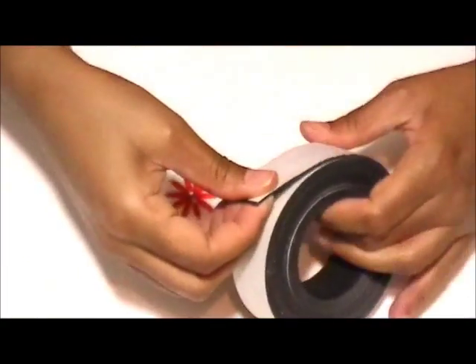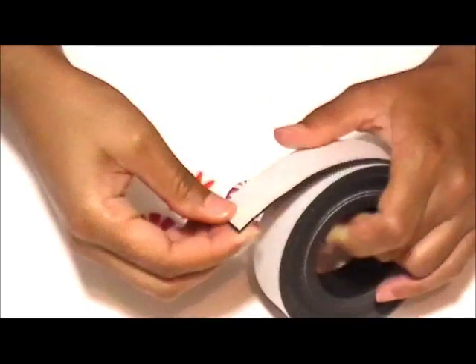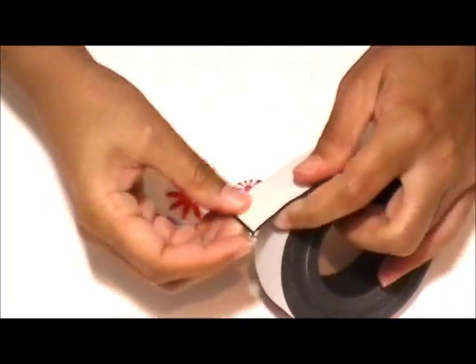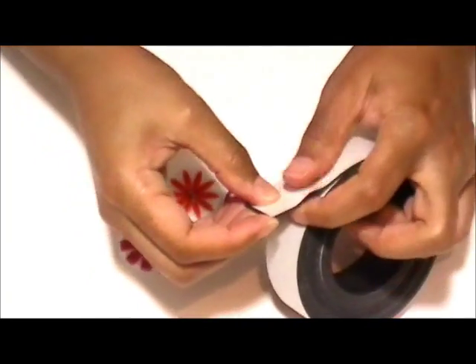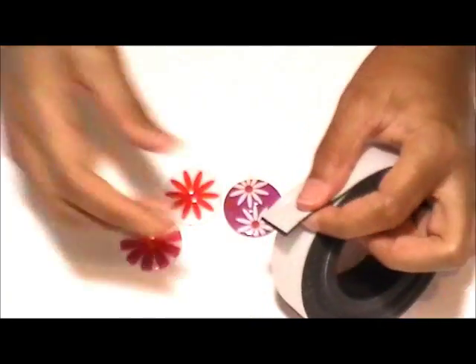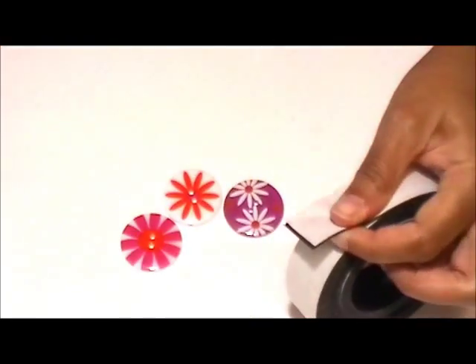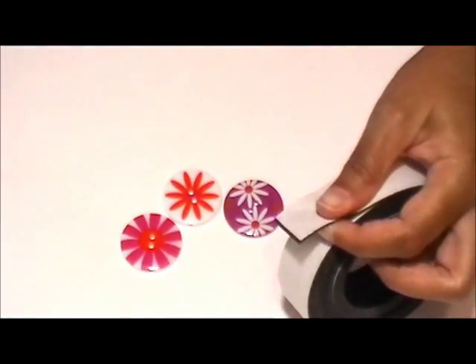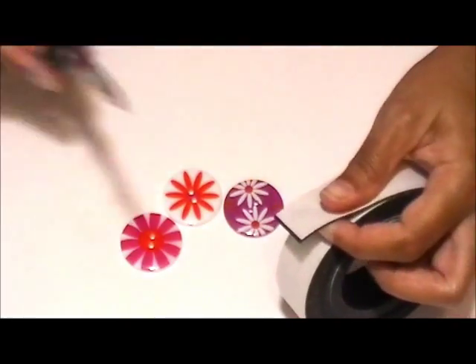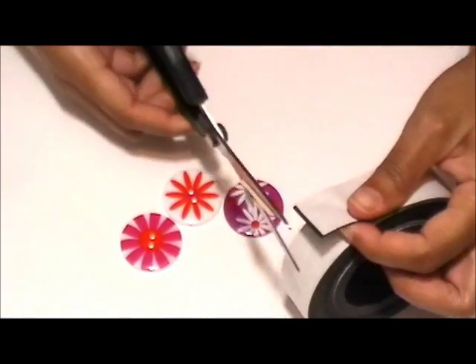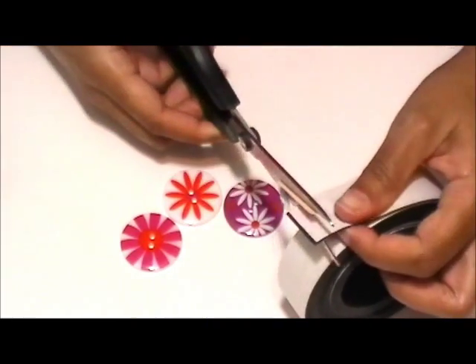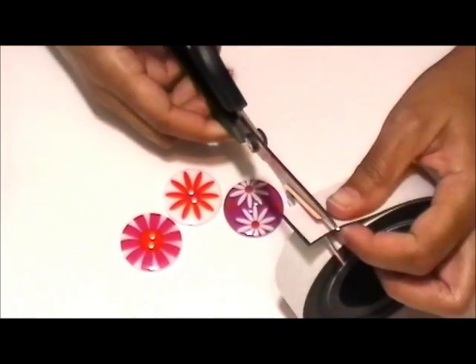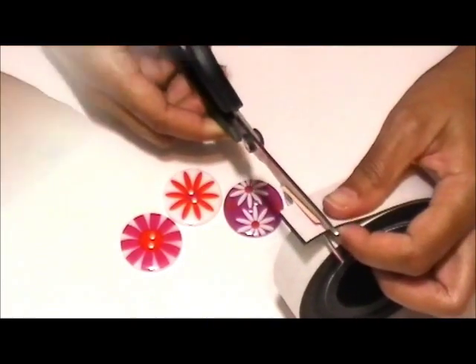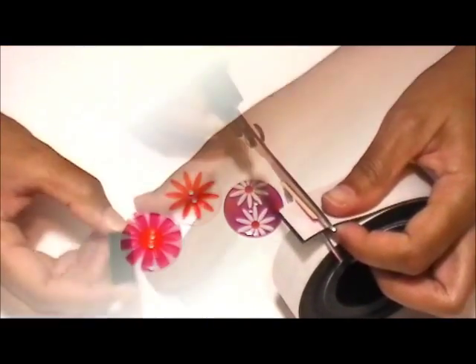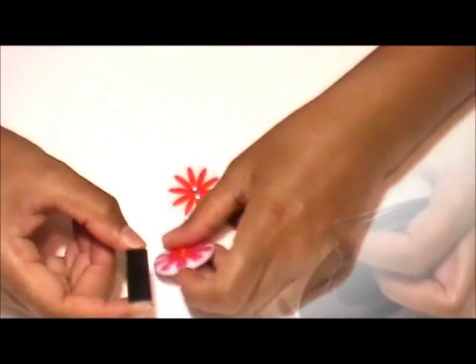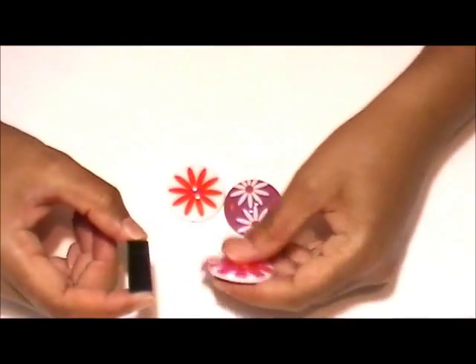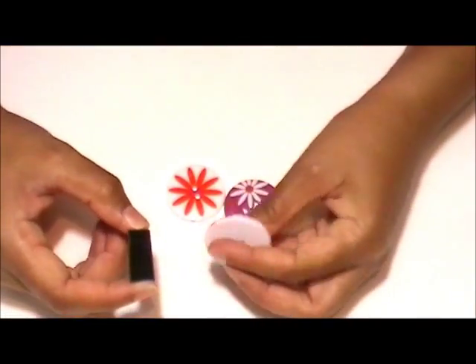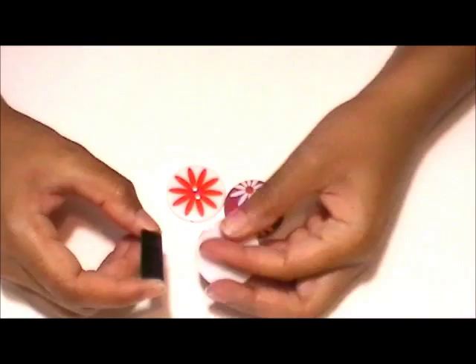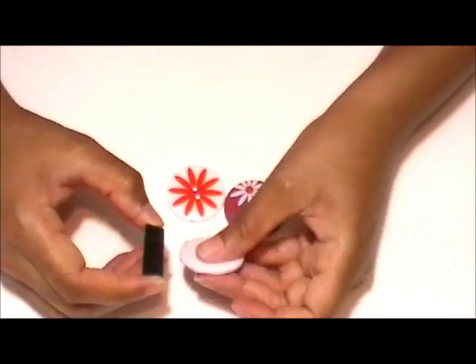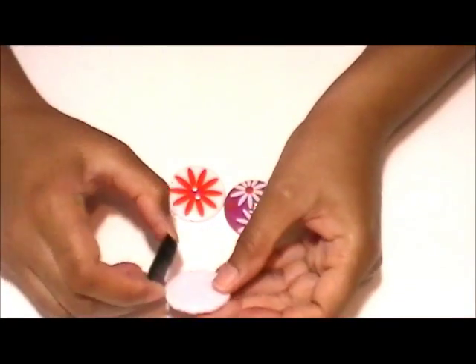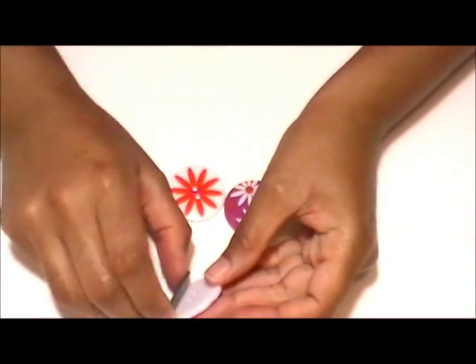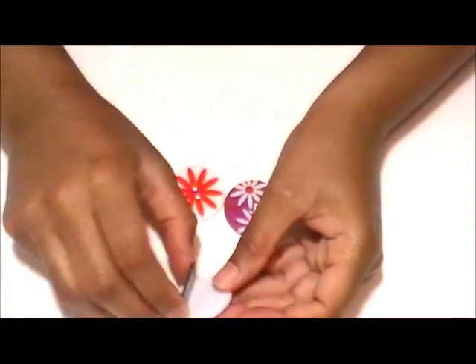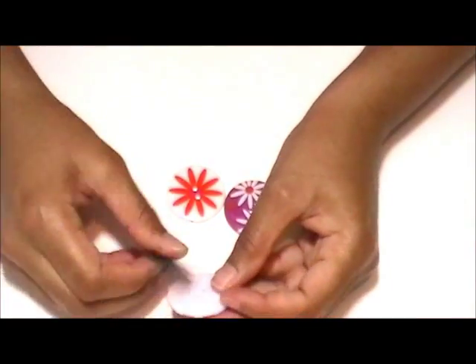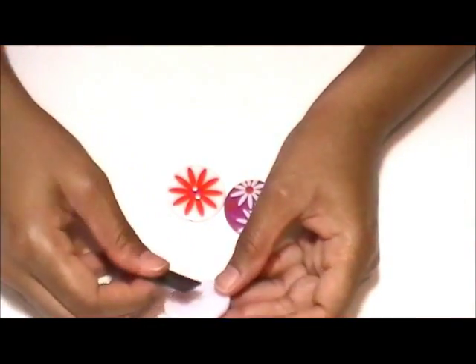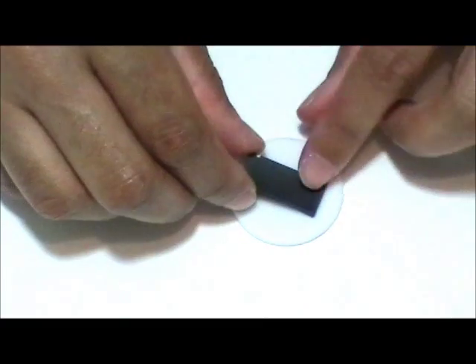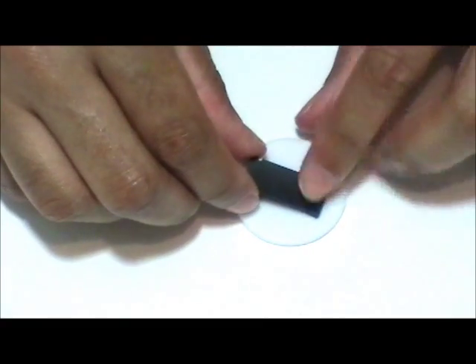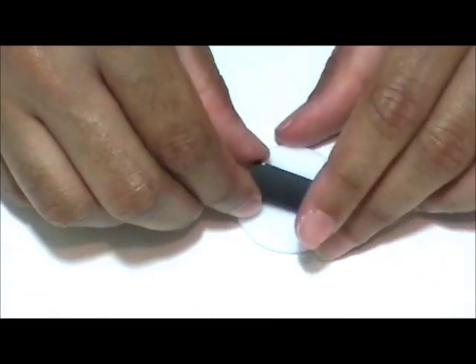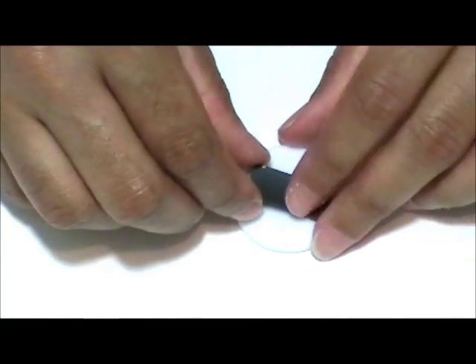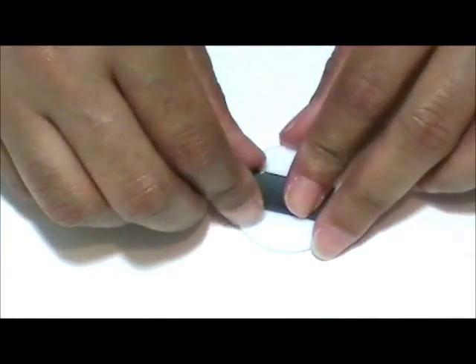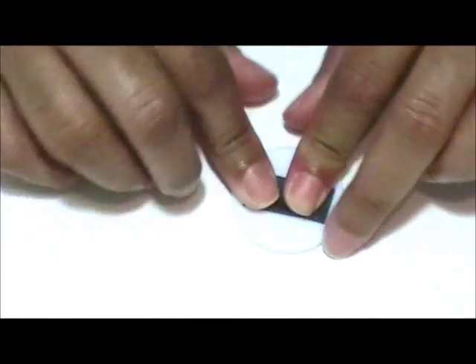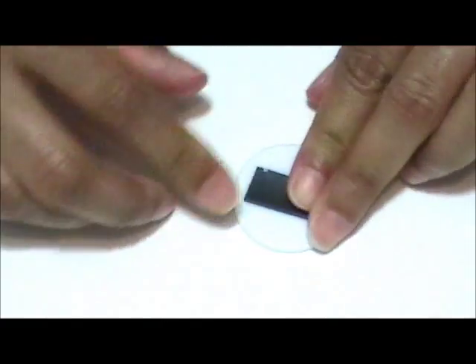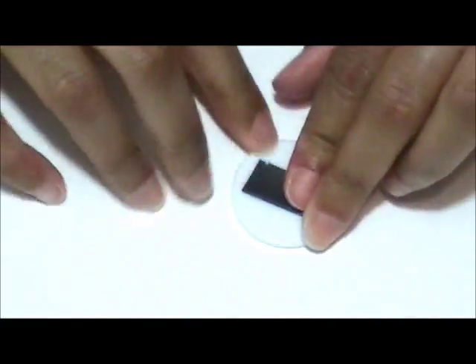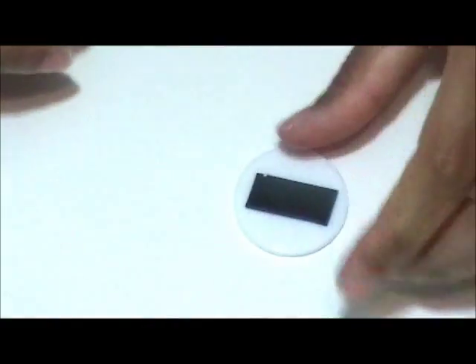Simply cut a small piece of magnetic tape and adhere it to the back of the buttons. You can decorate the buttons by adding acrylic gemstones.